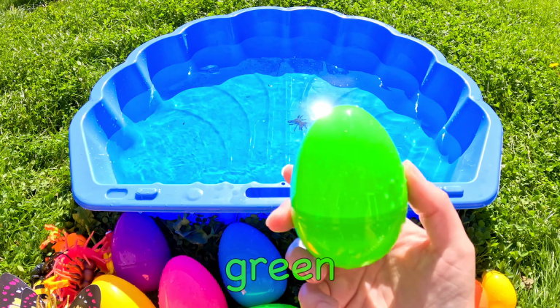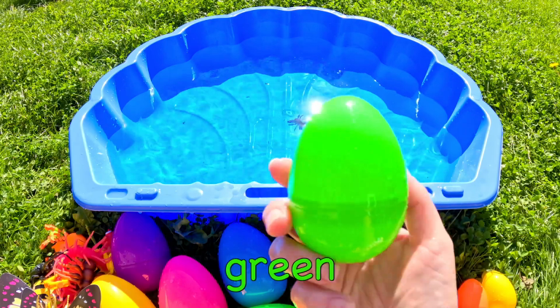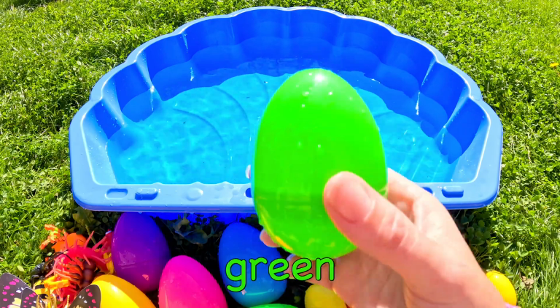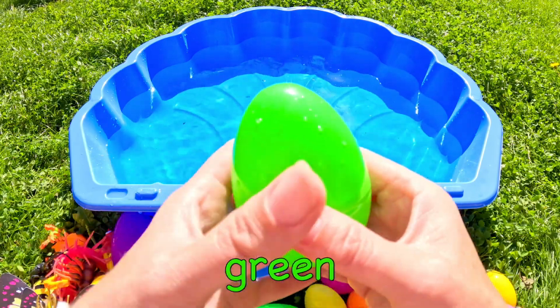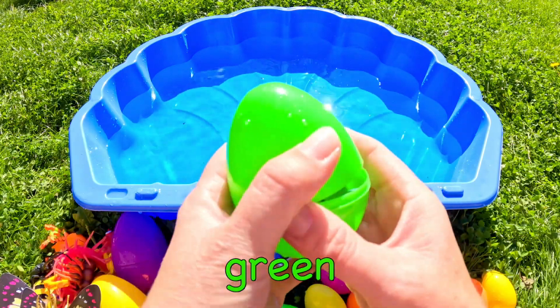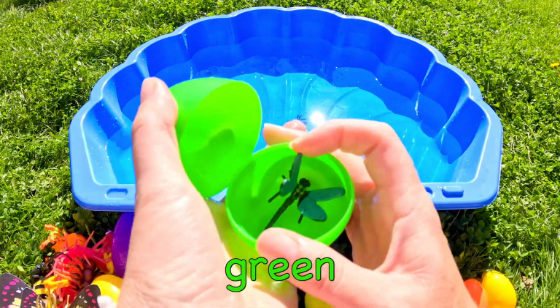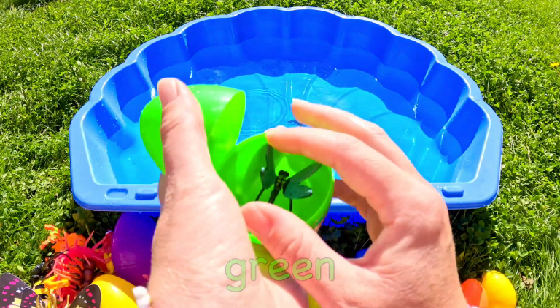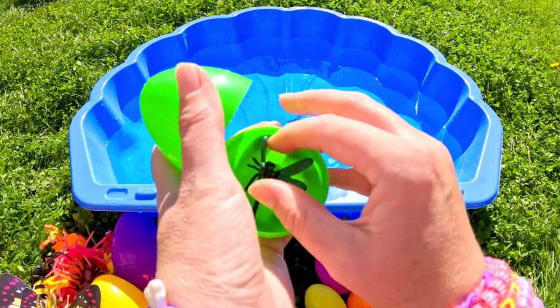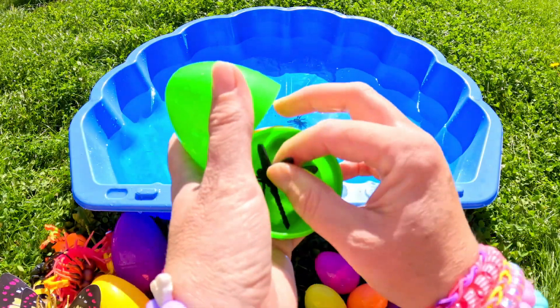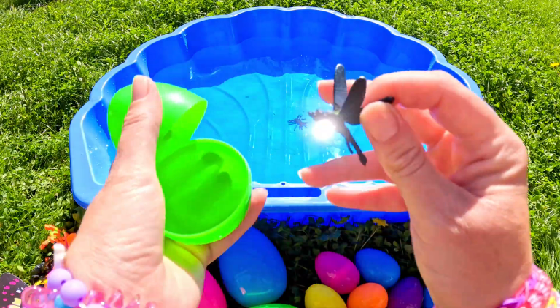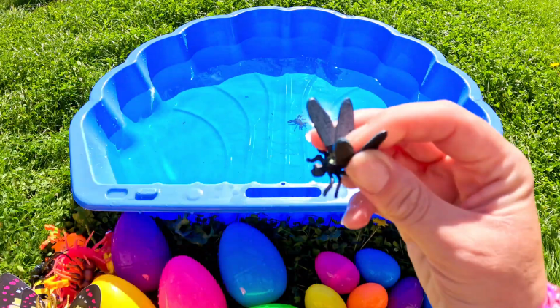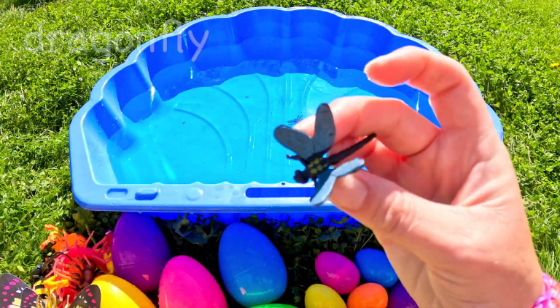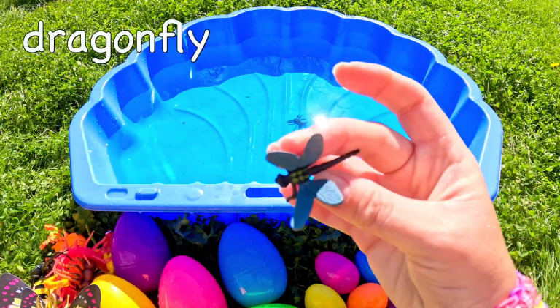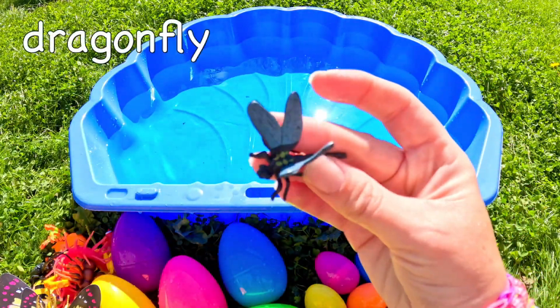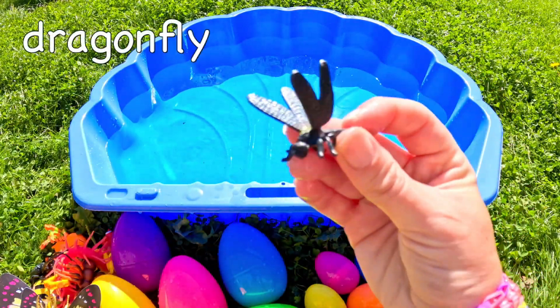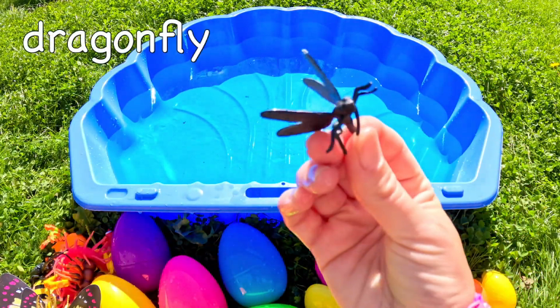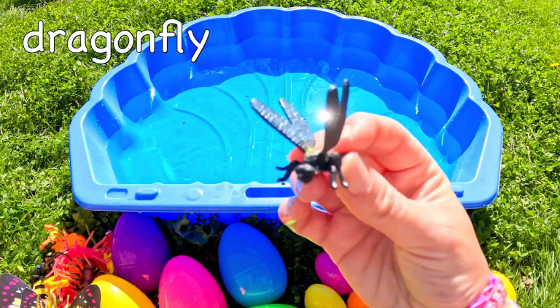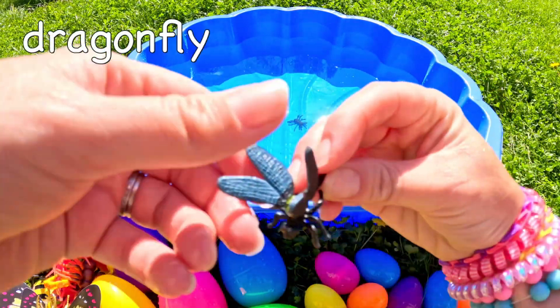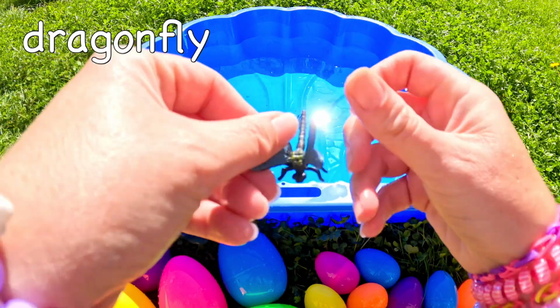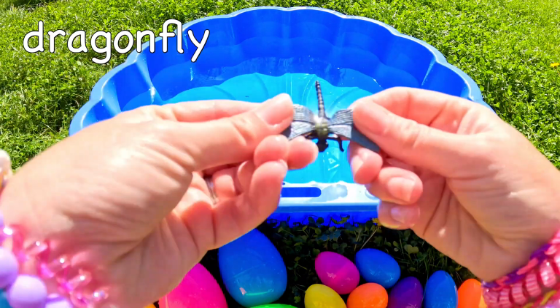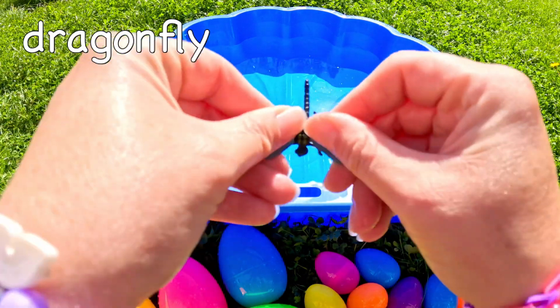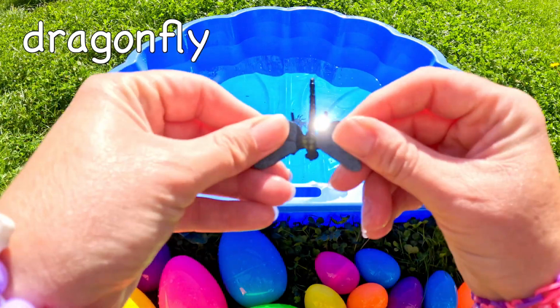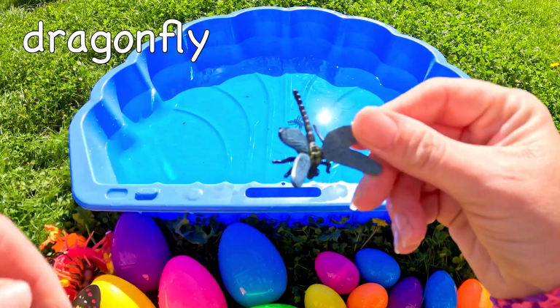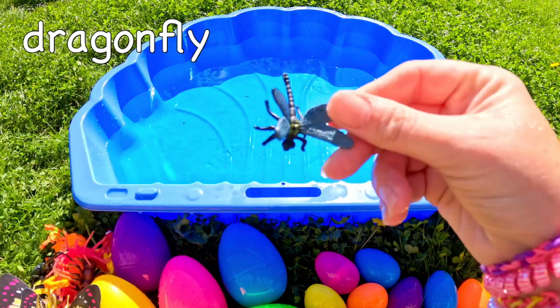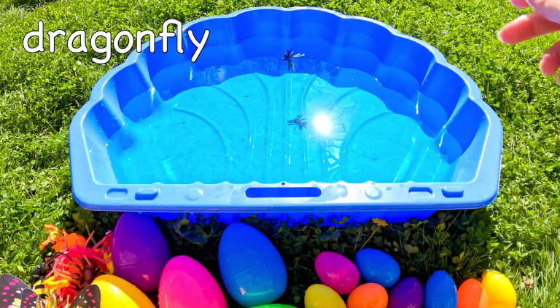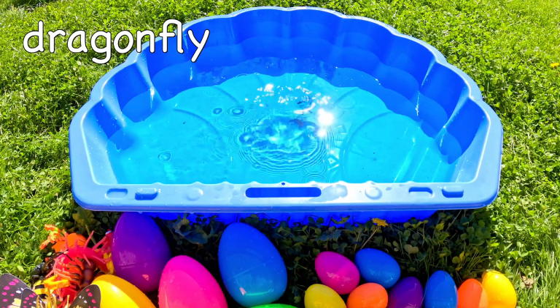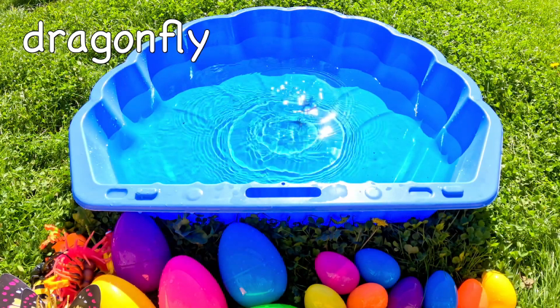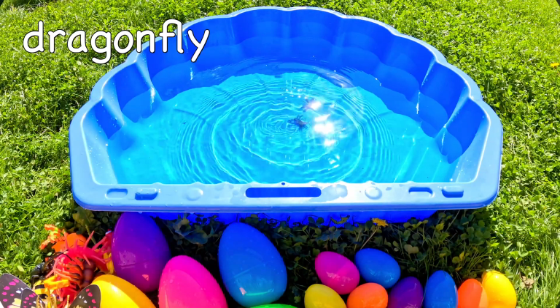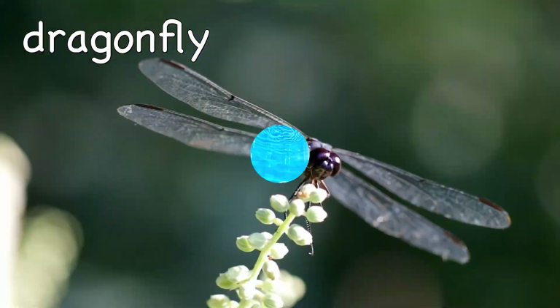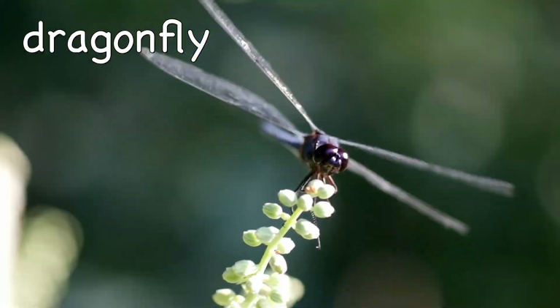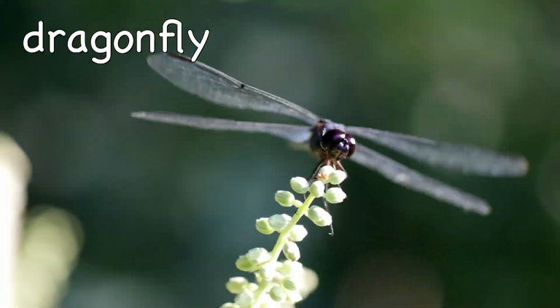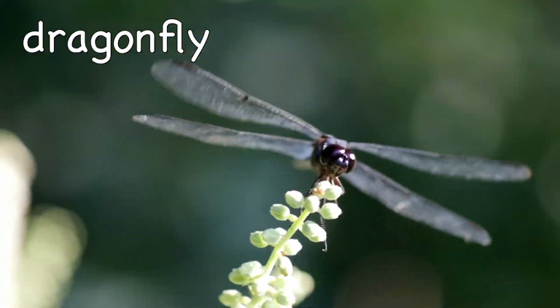What's in this green egg? Wow! It's a dragonfly! Dragonfly!